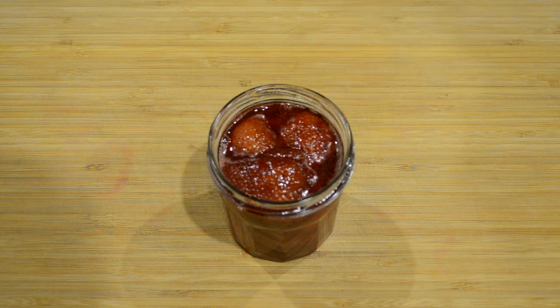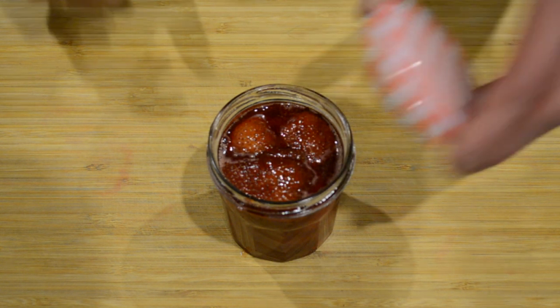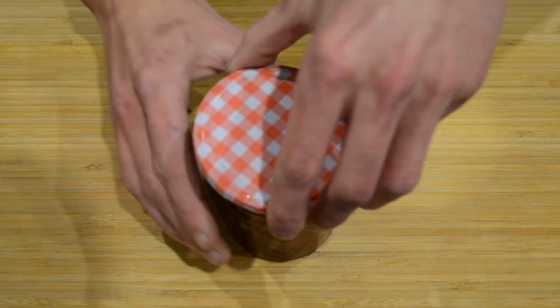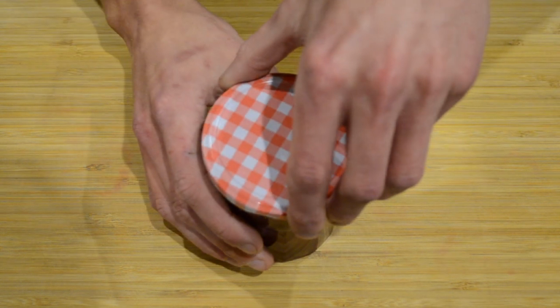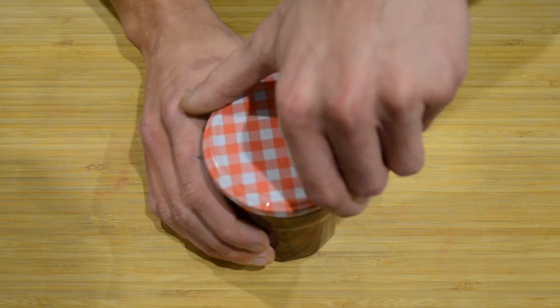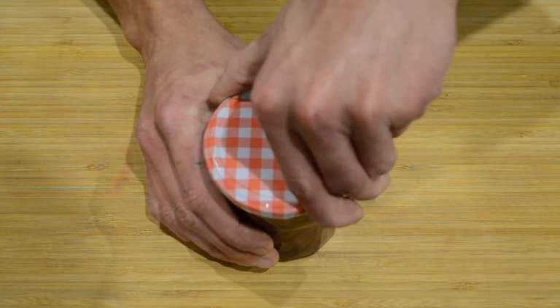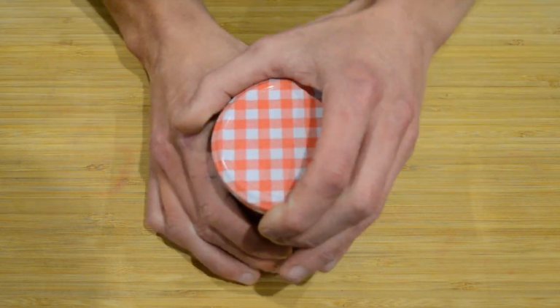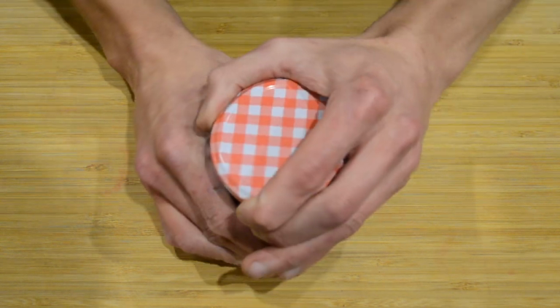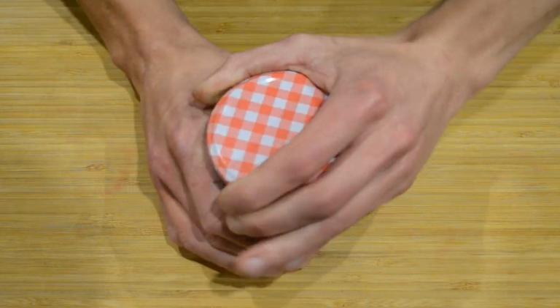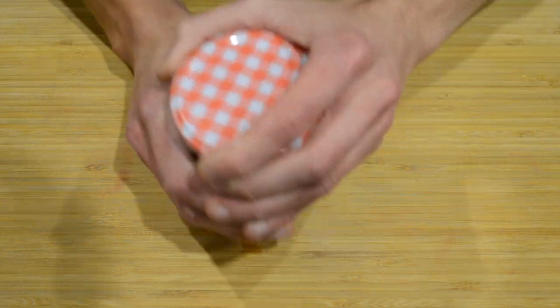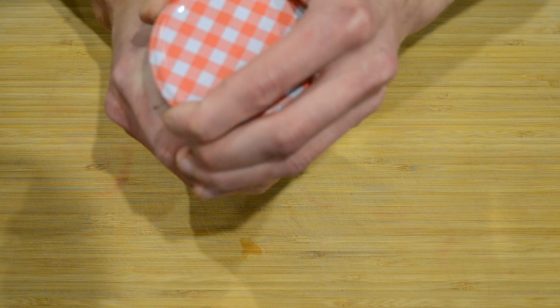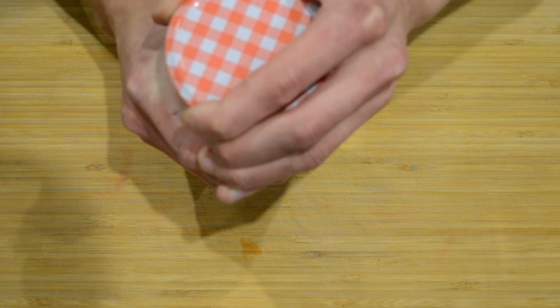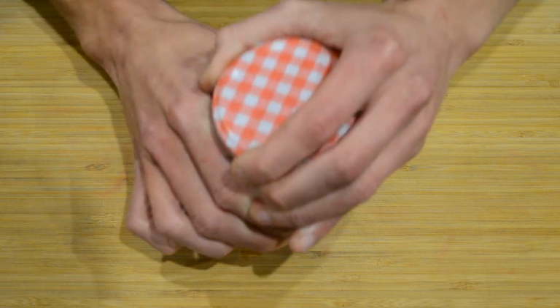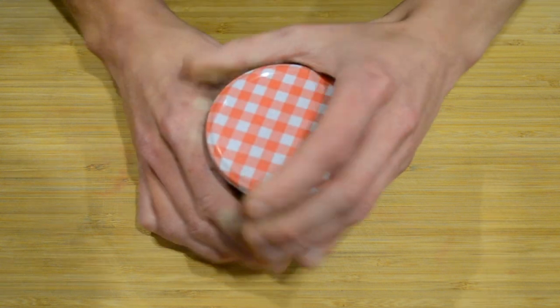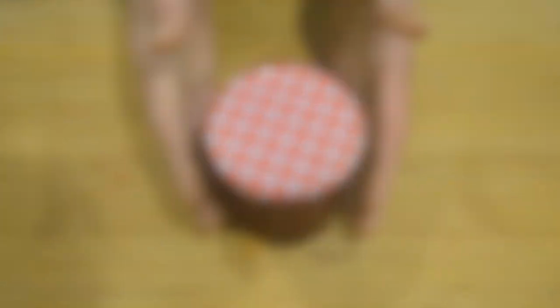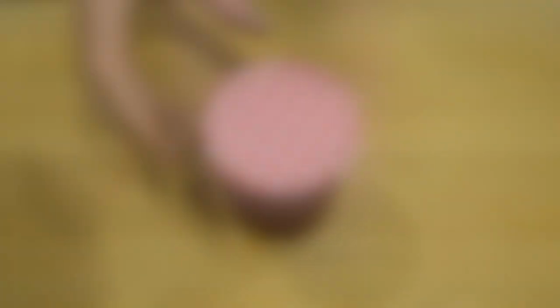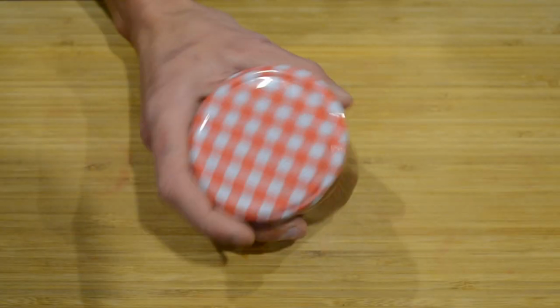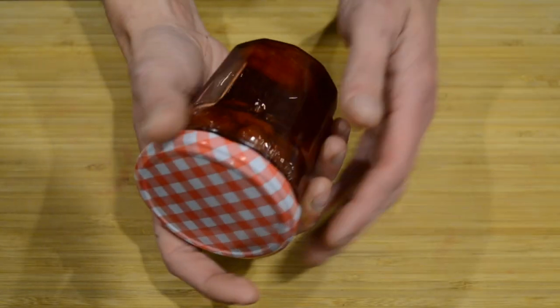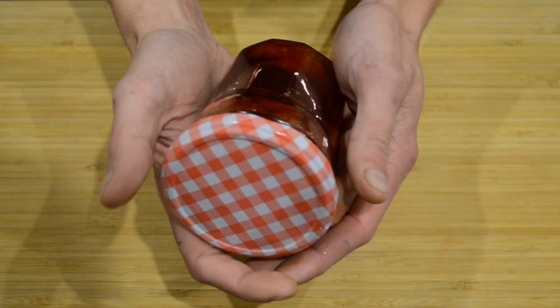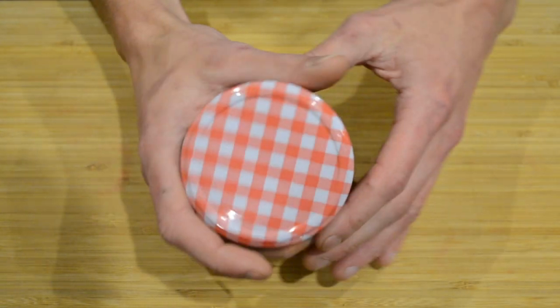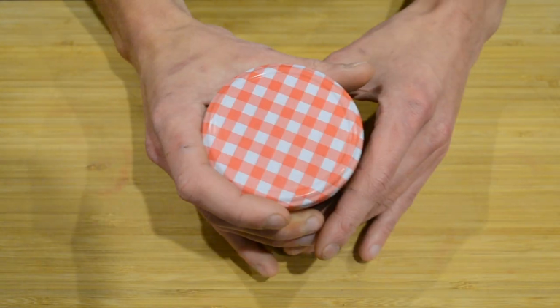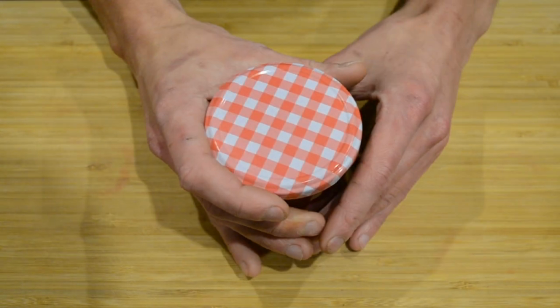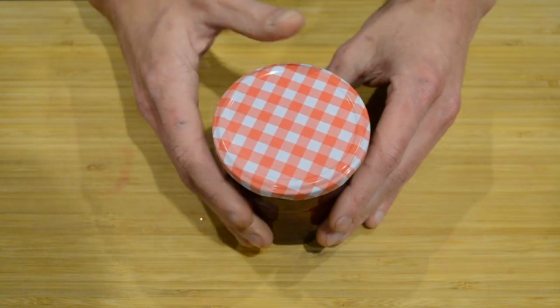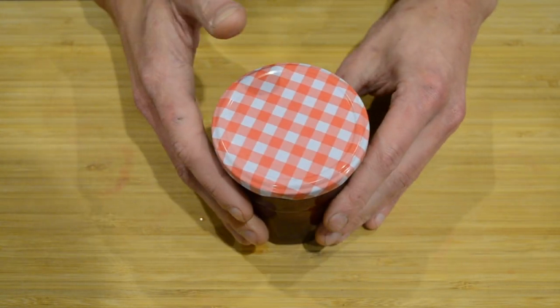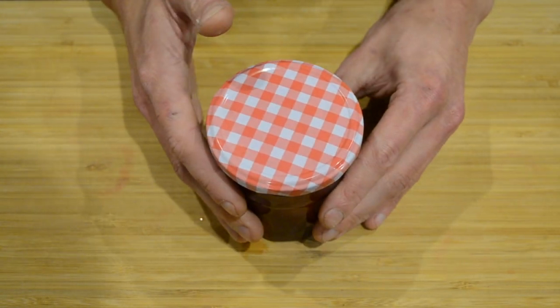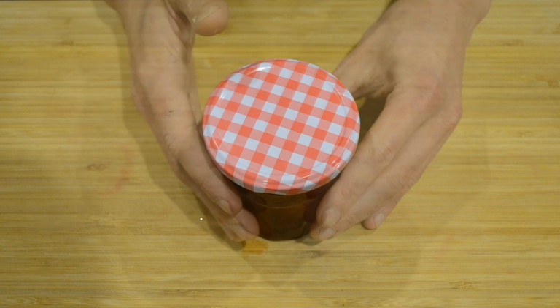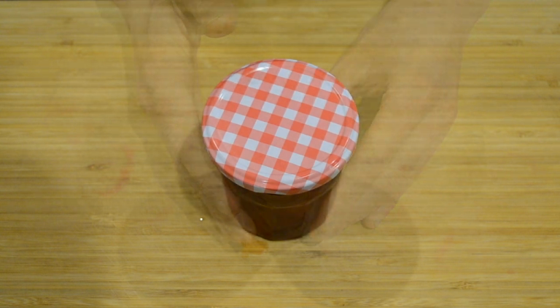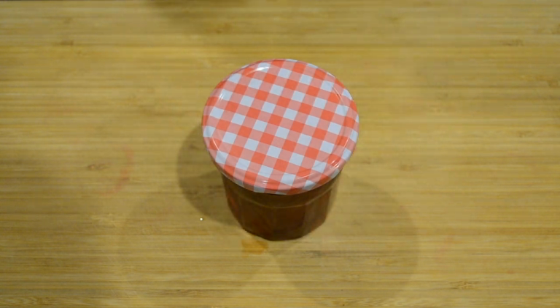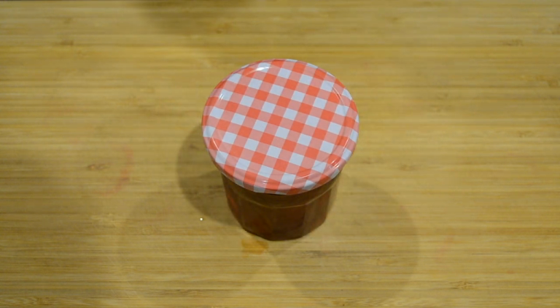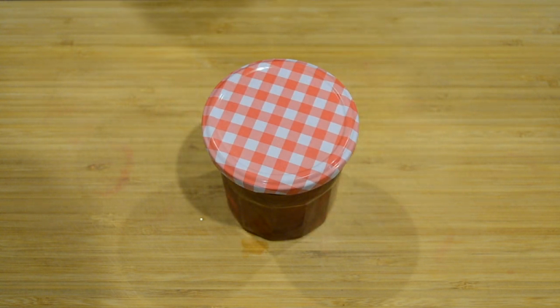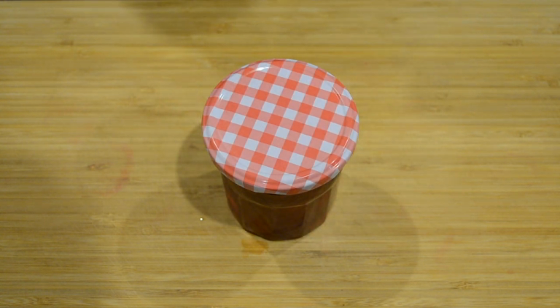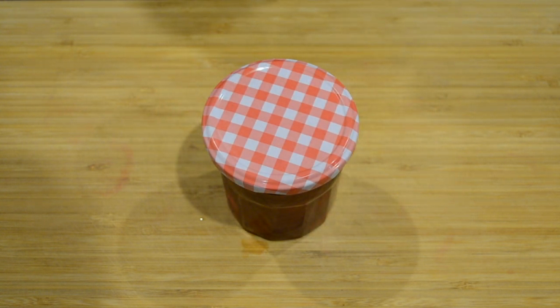Then we're going to pop a lid onto these. We're going to leave this overnight to set and allow it to completely cool down, and then we'll come back tomorrow and see what result we got.